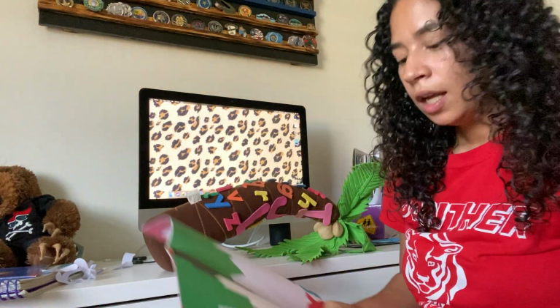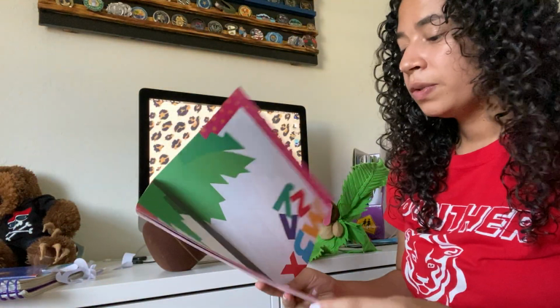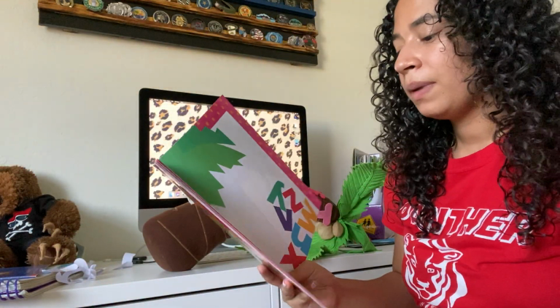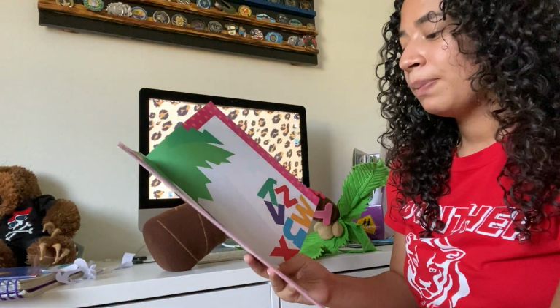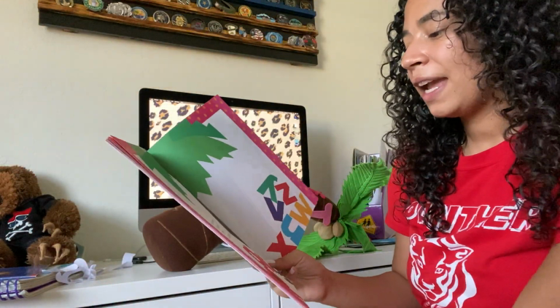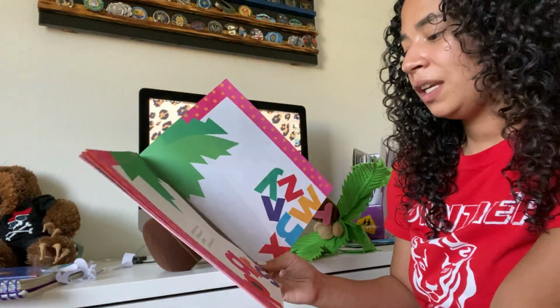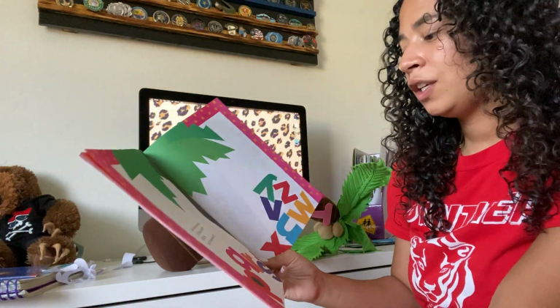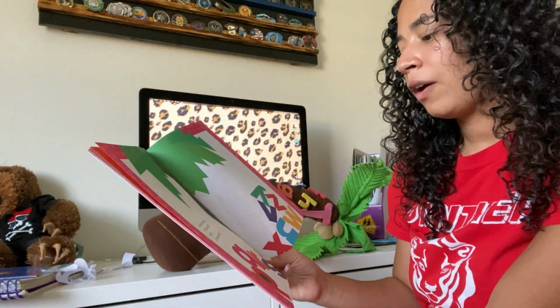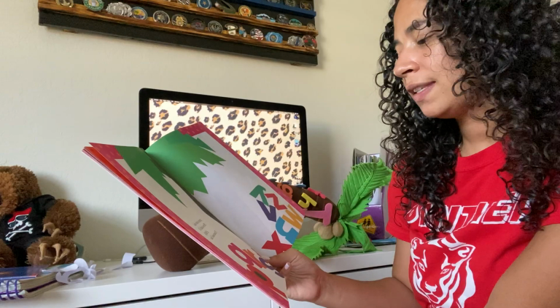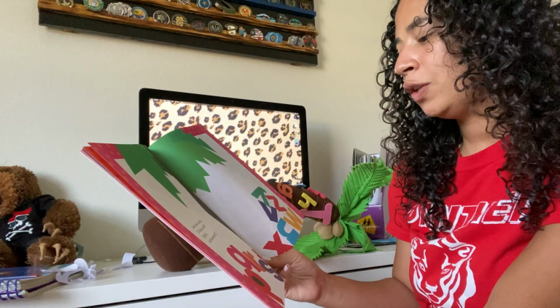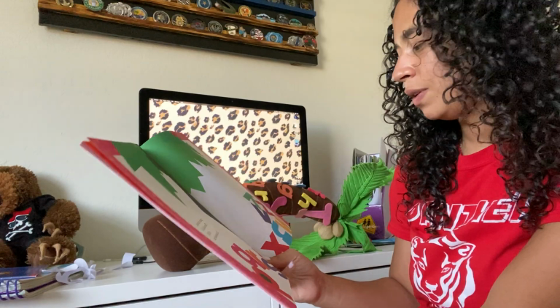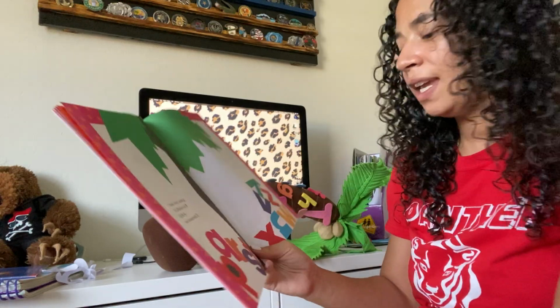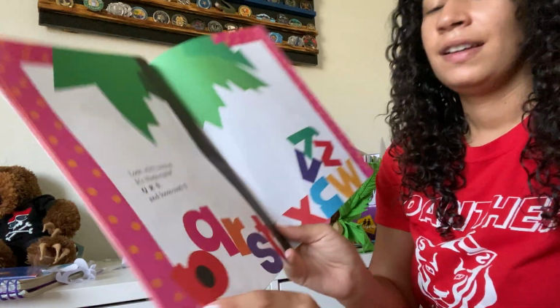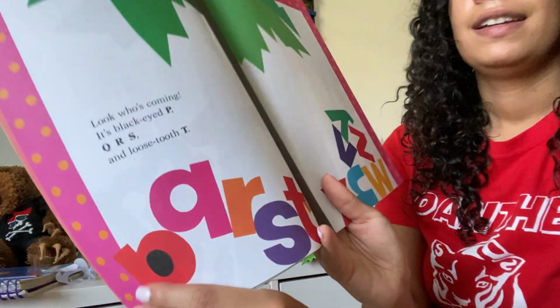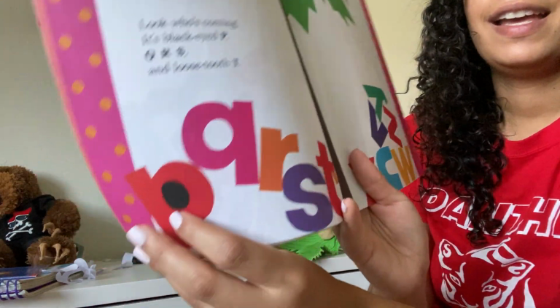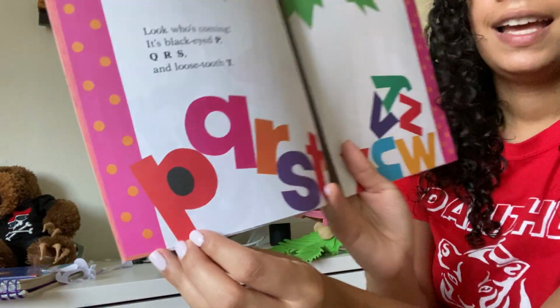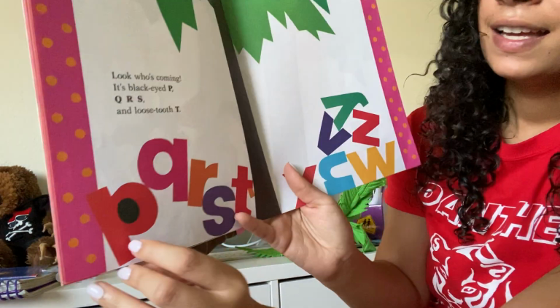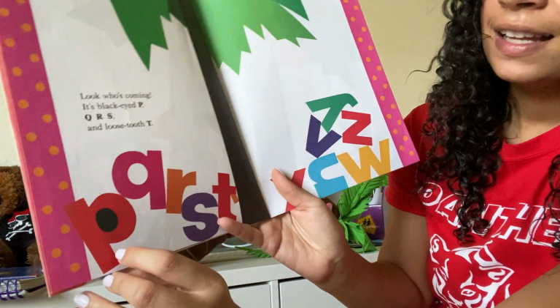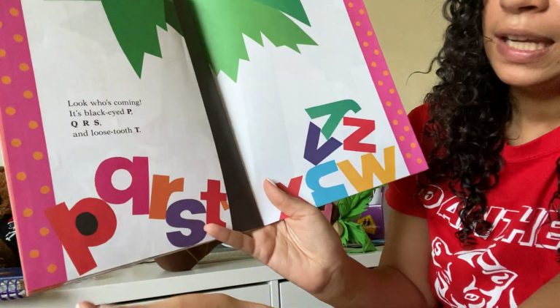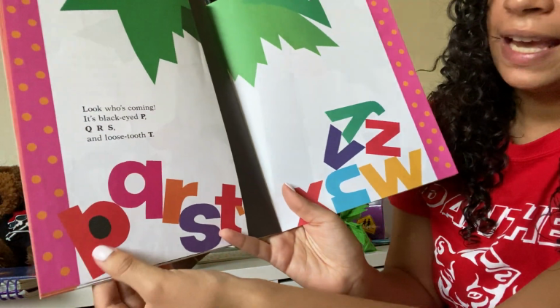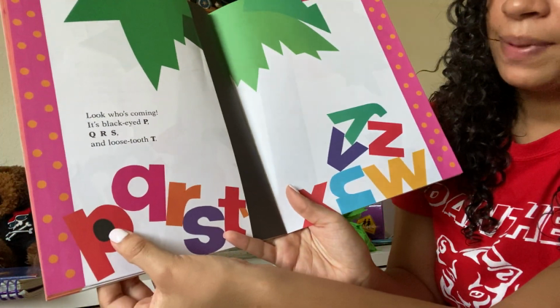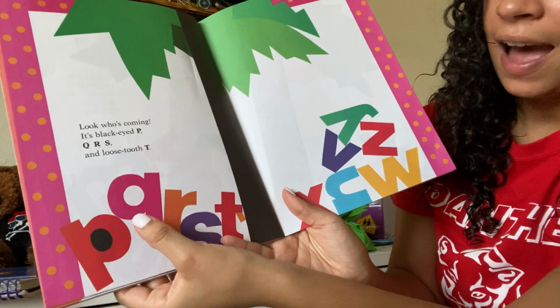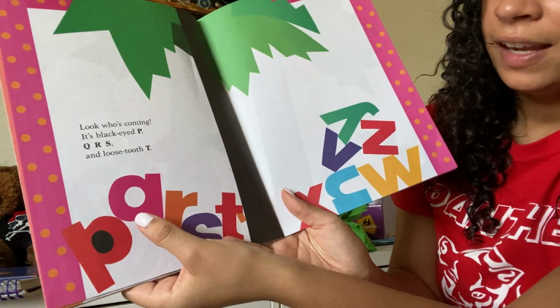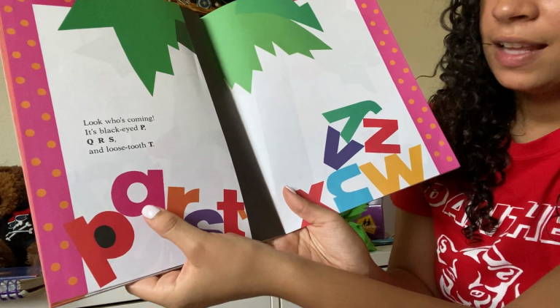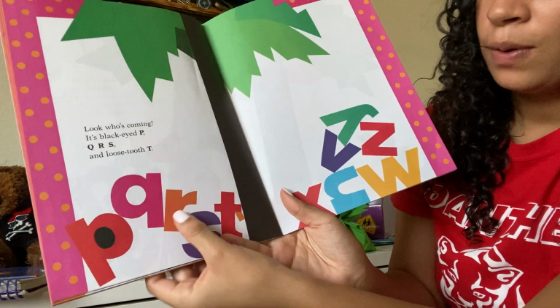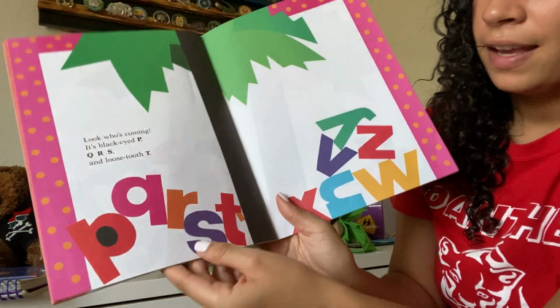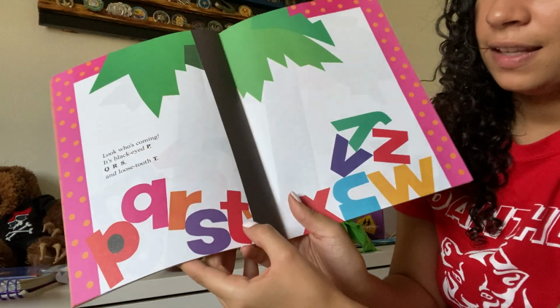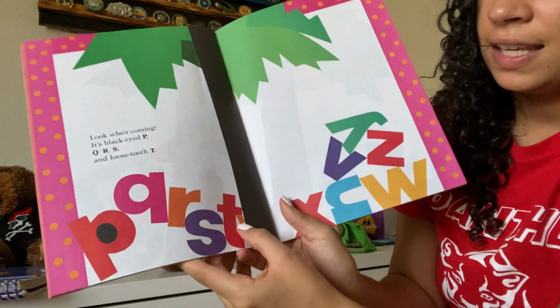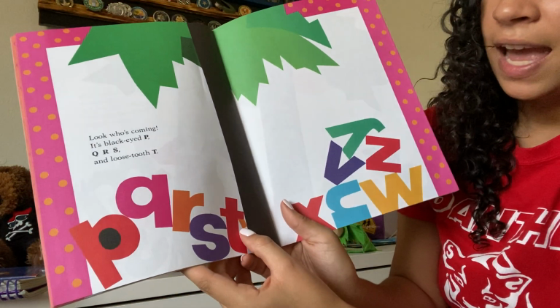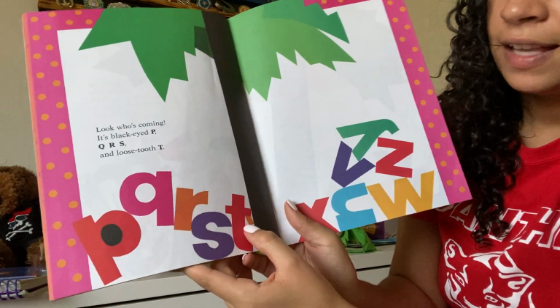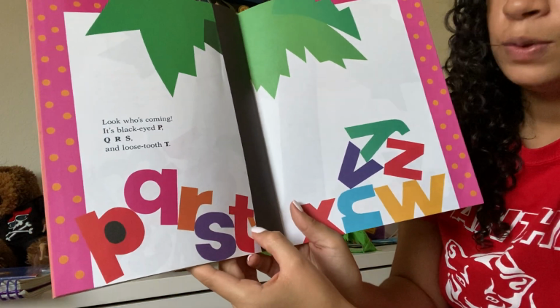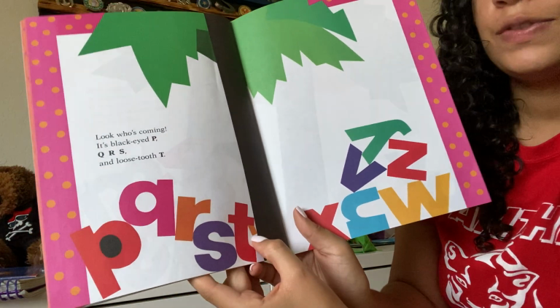Look who's coming — it's black-eyed P, Q, R, S, and loose-toothed T. Yeah, that's funny. P has a black eye, then Q, R, S, and T has a loose tooth.